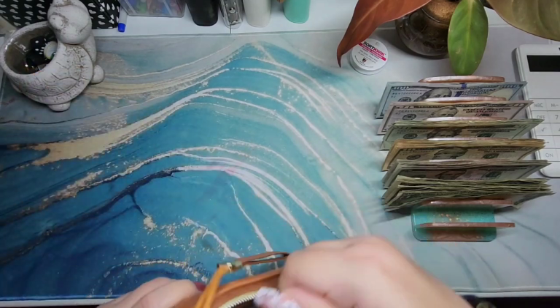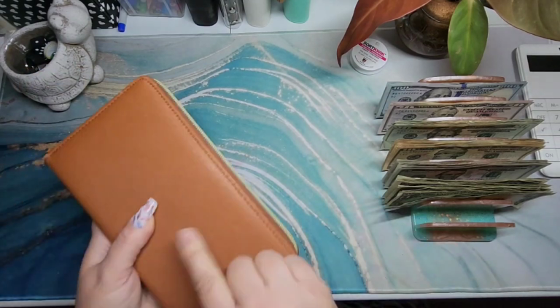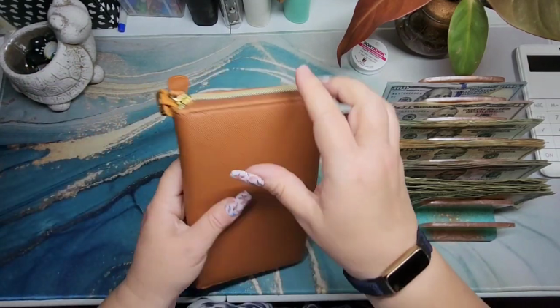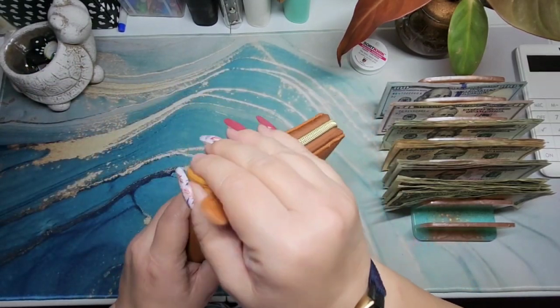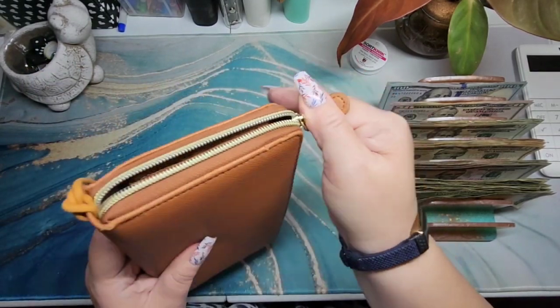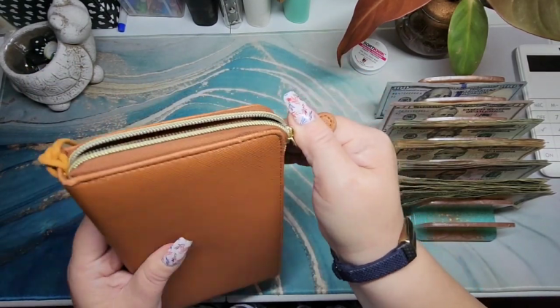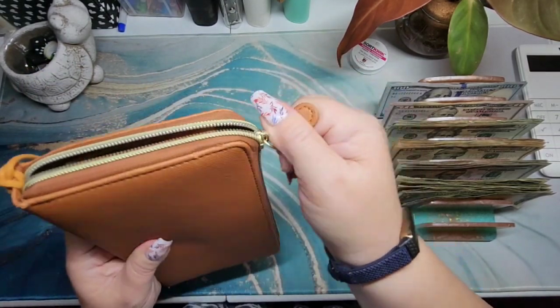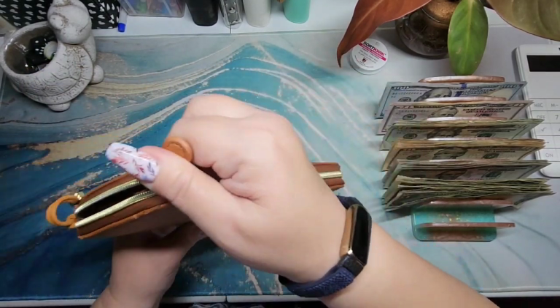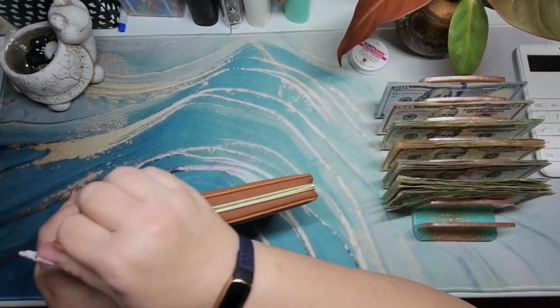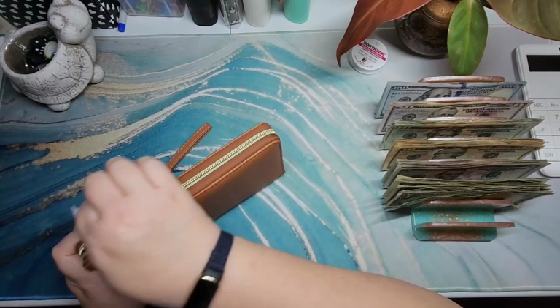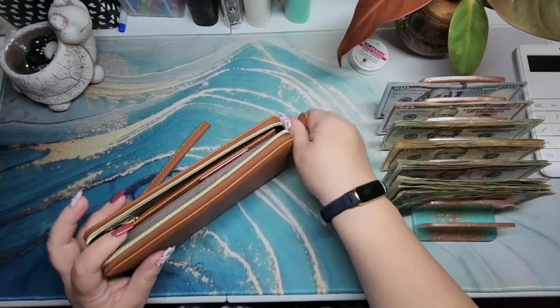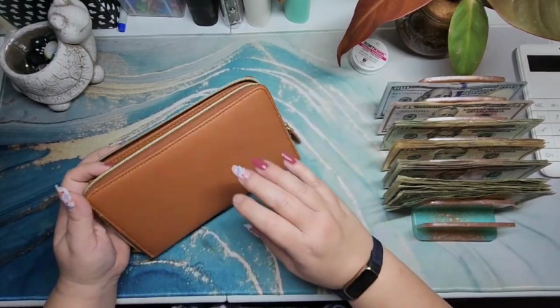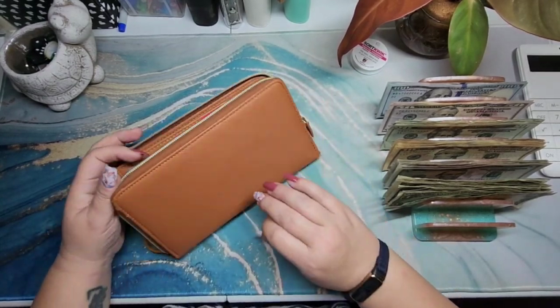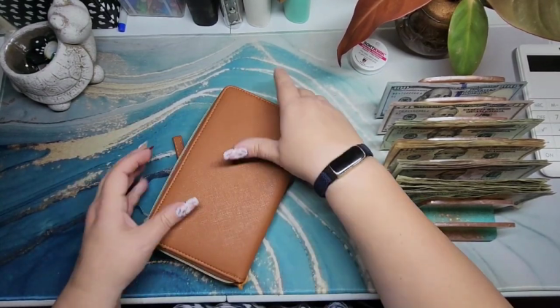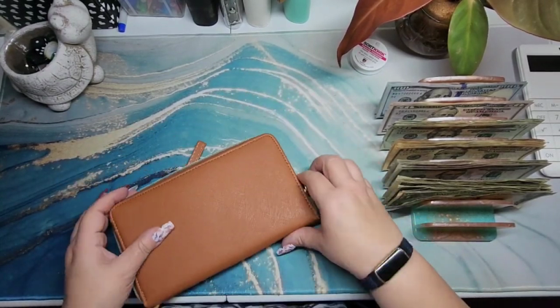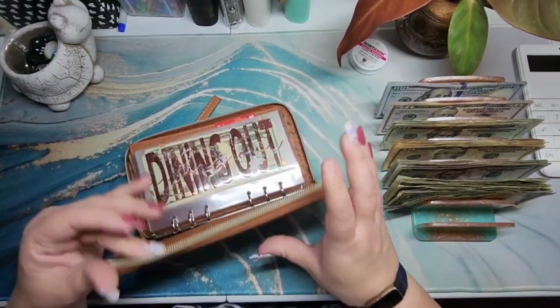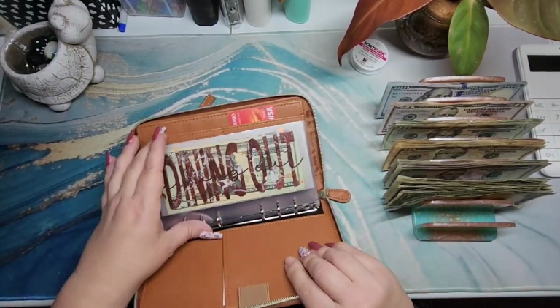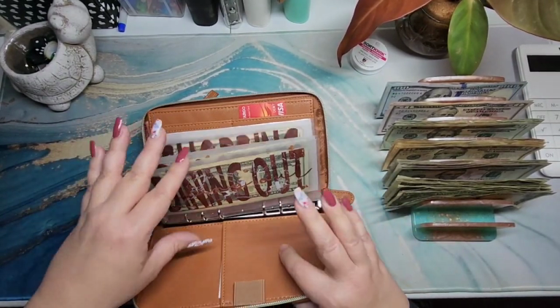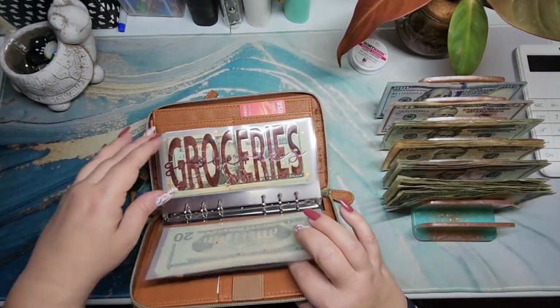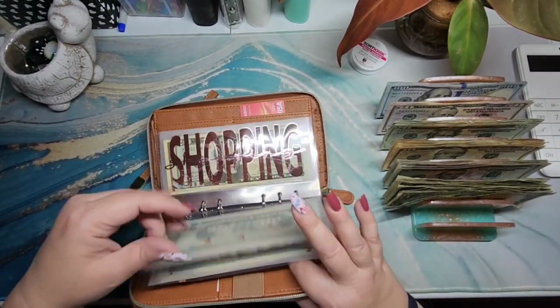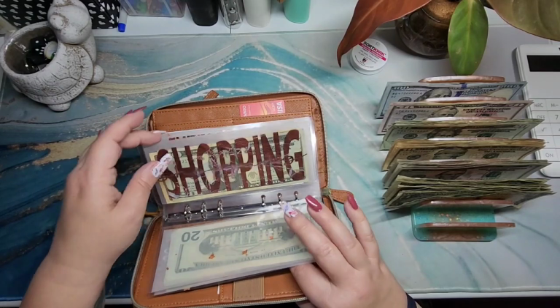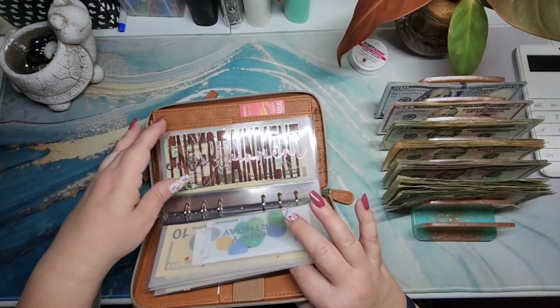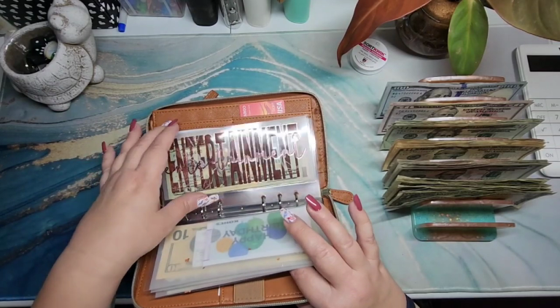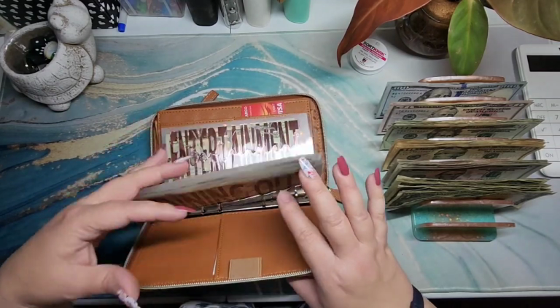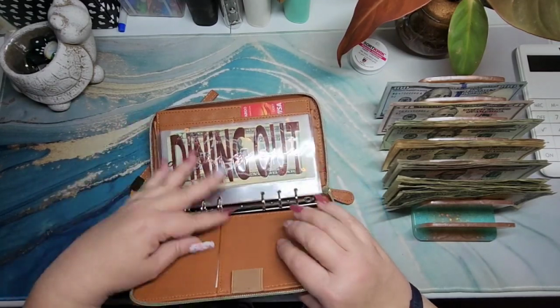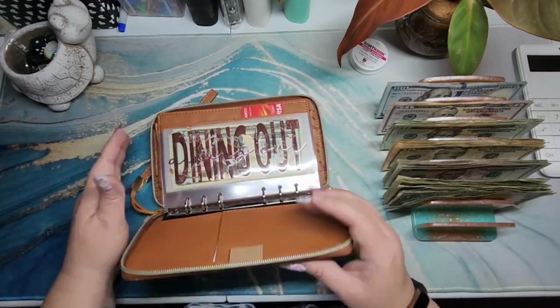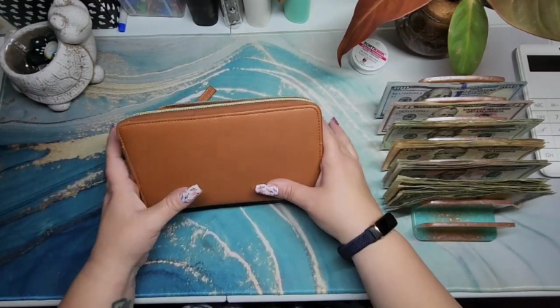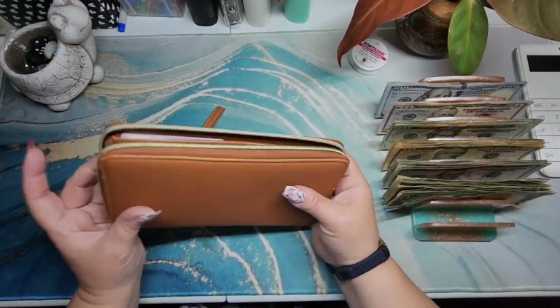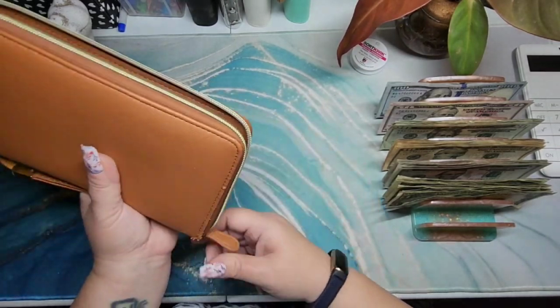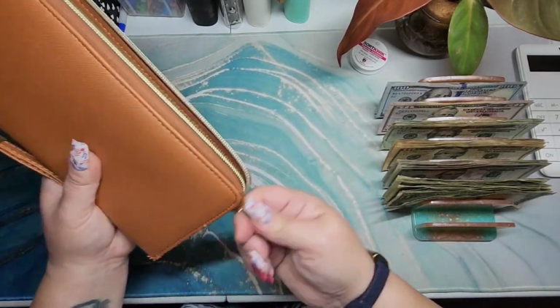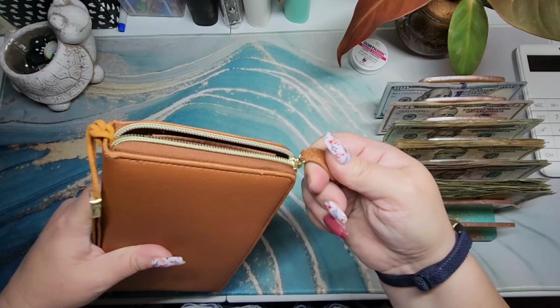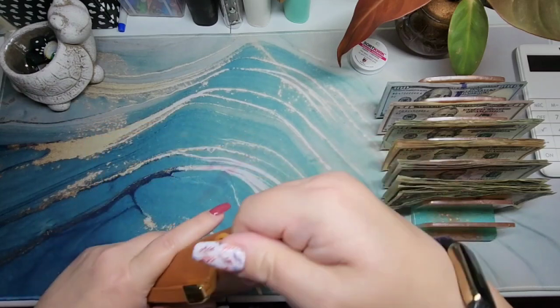So that is the wallet done. These envelopes came from Lily Budgets, so go check her out — she has a YouTube channel and an Etsy shop.